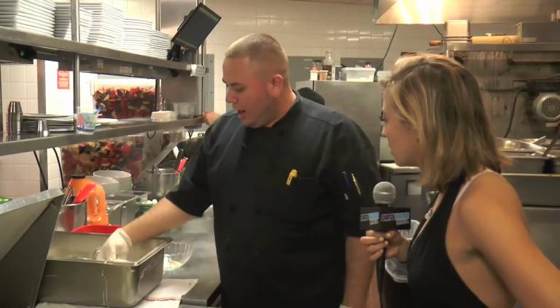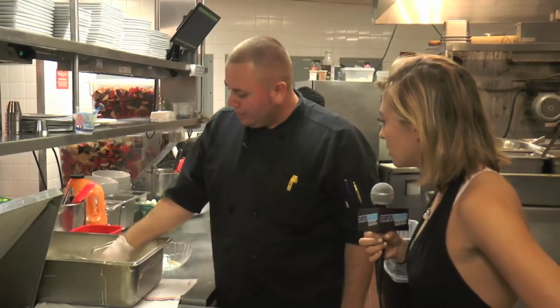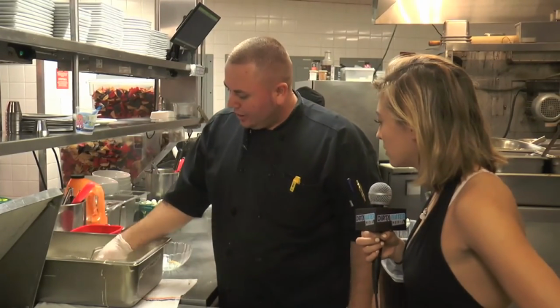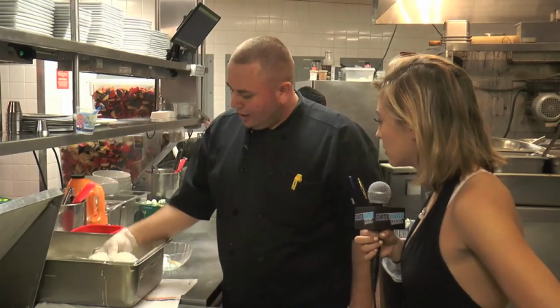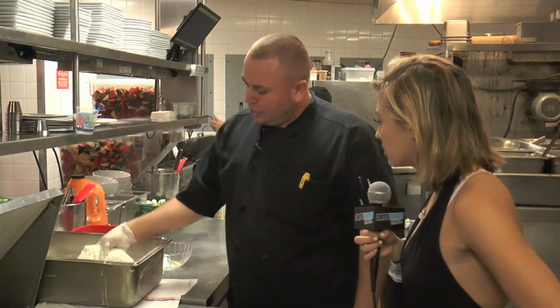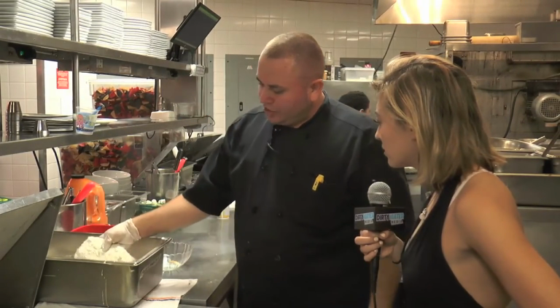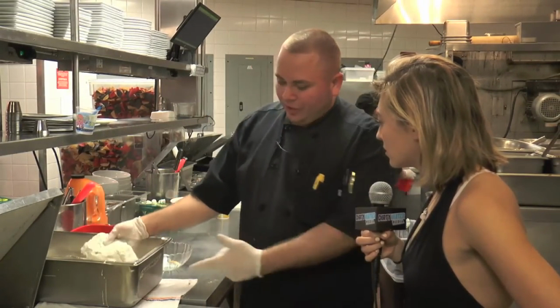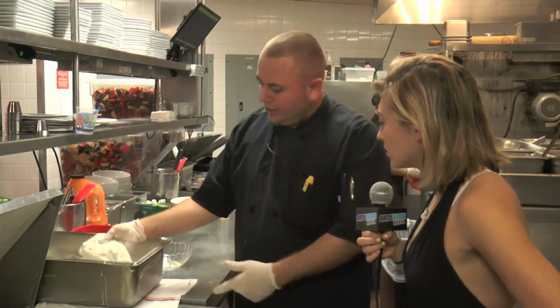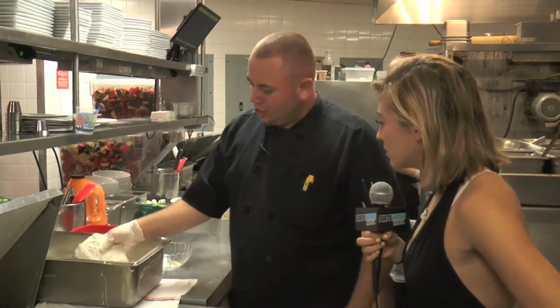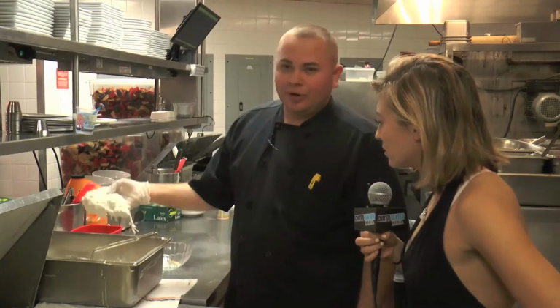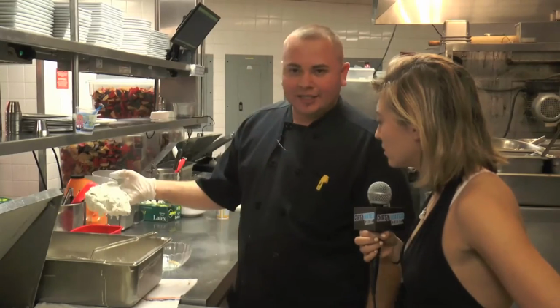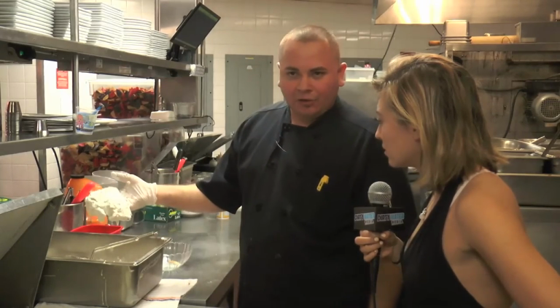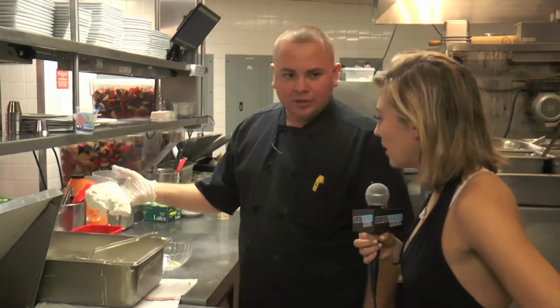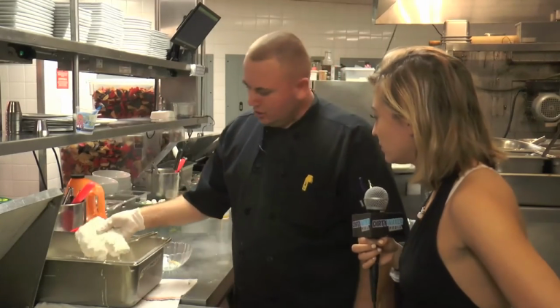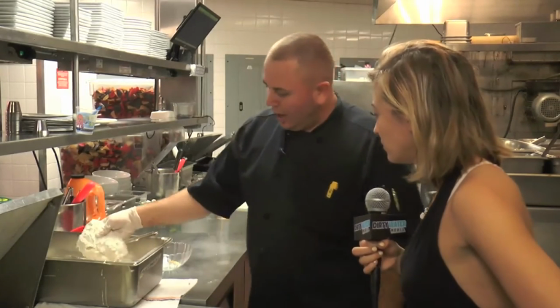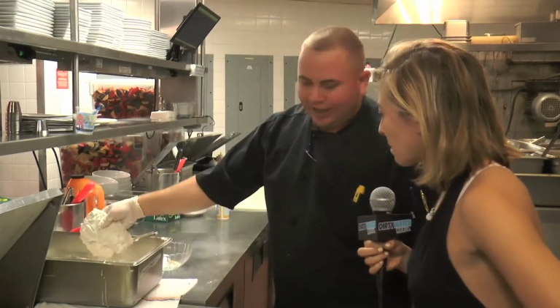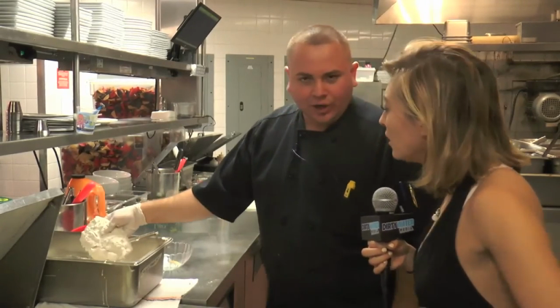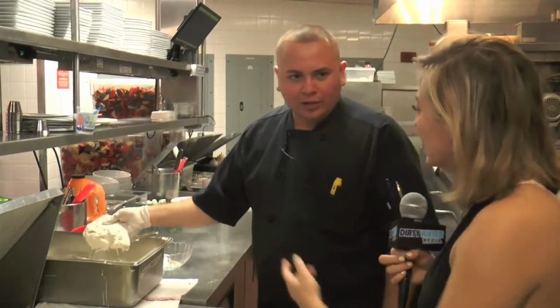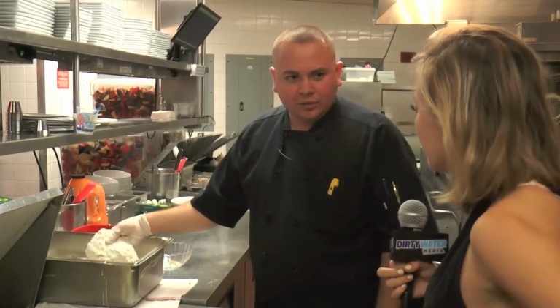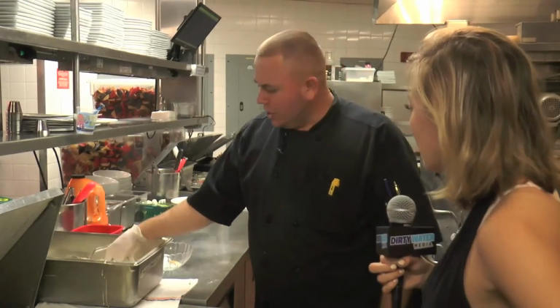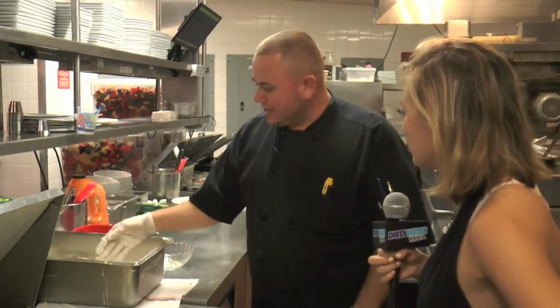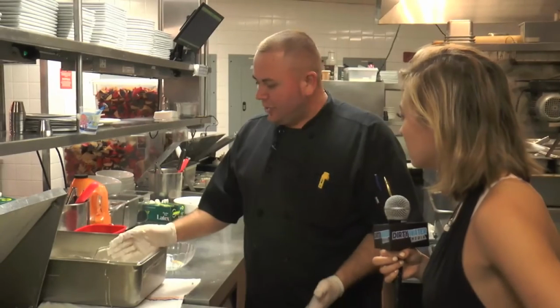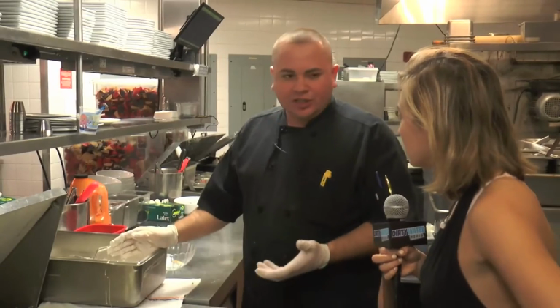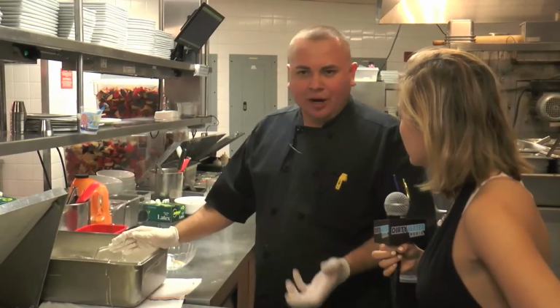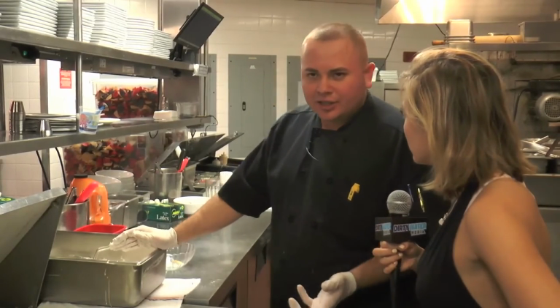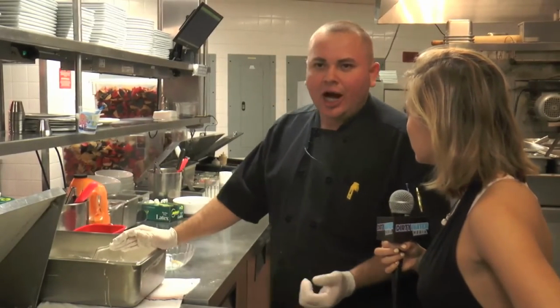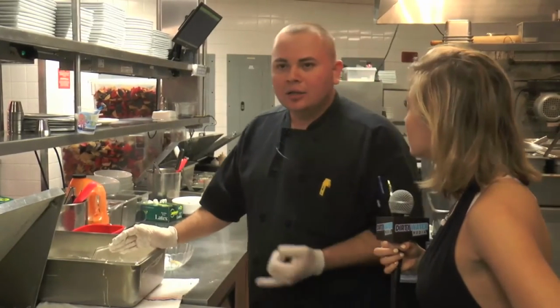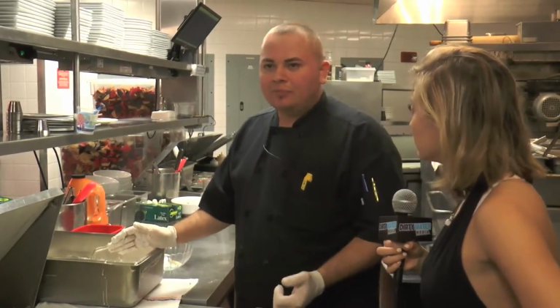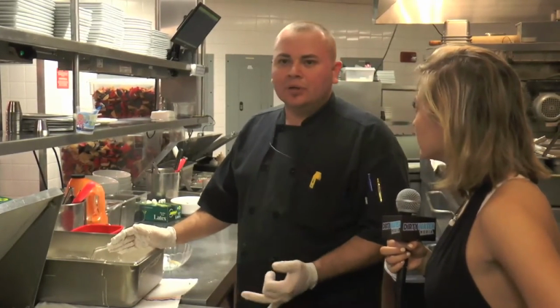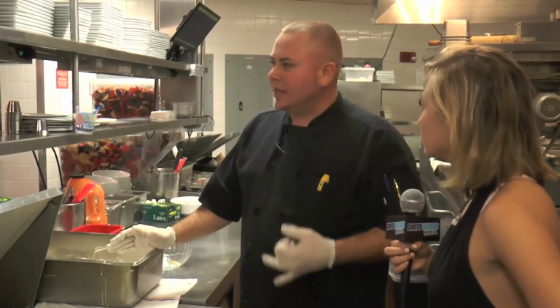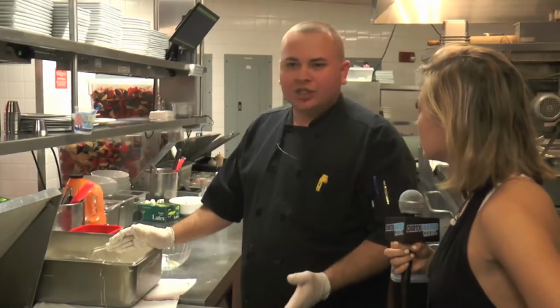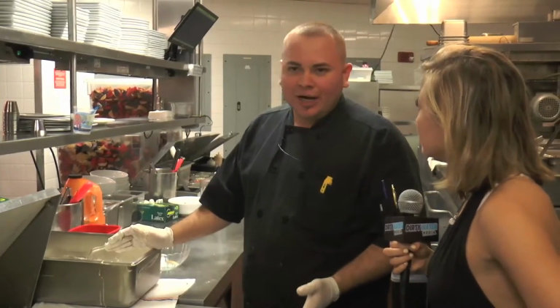So after you drop the fish in the beer batter, you drop it in a seasoning flour. You shake it really well. How do you make that seasoning? So this seasoning is pretty much just a bunch of seasonings — salt, black pepper, some cajun spices.